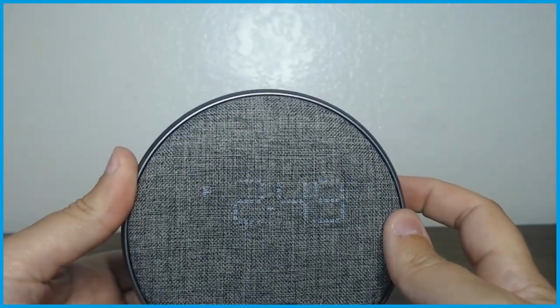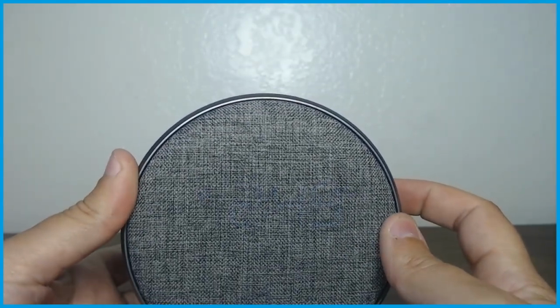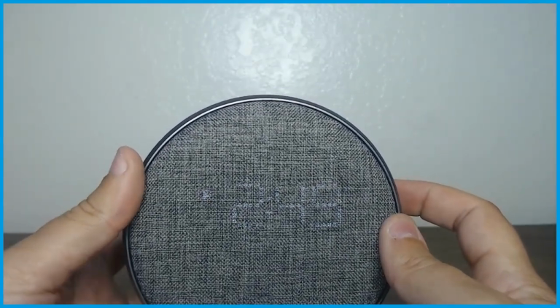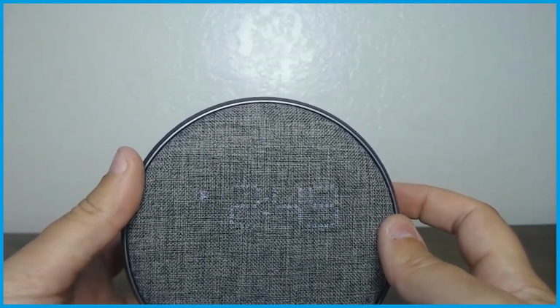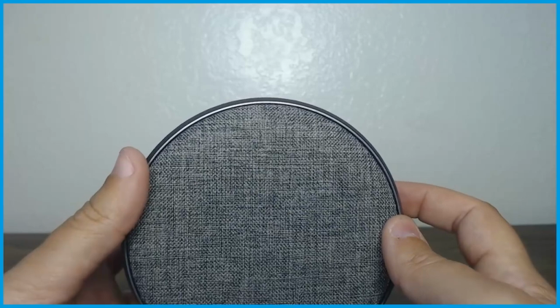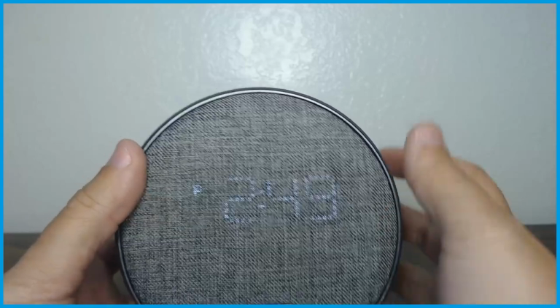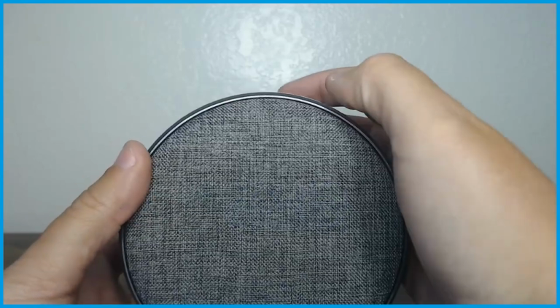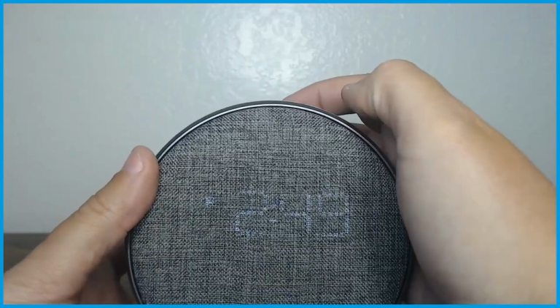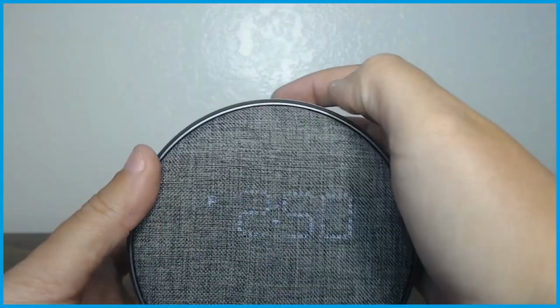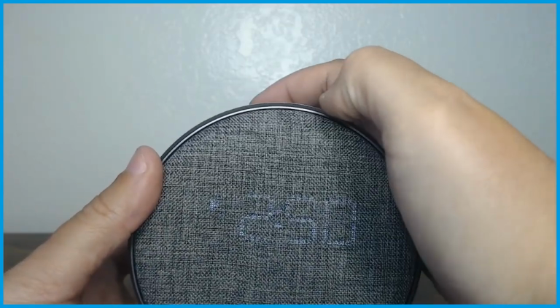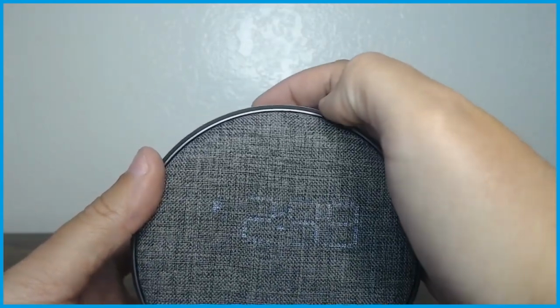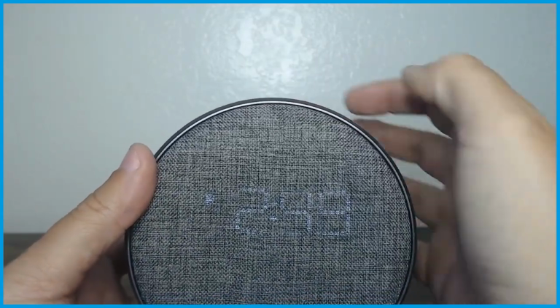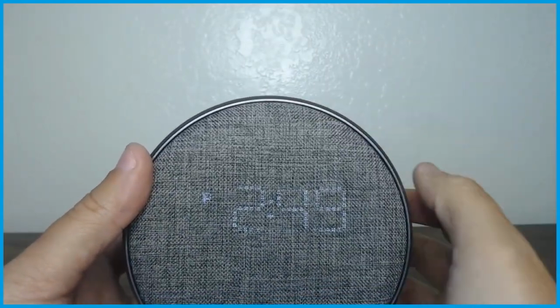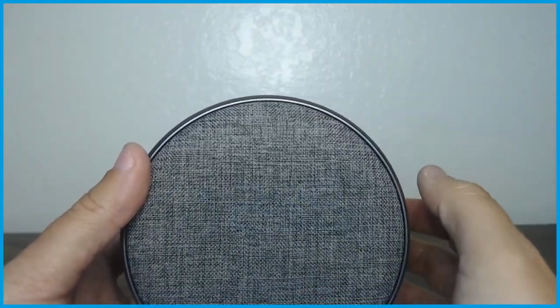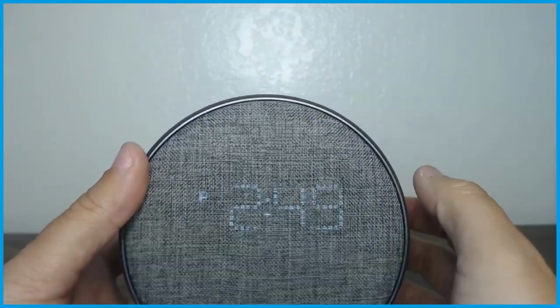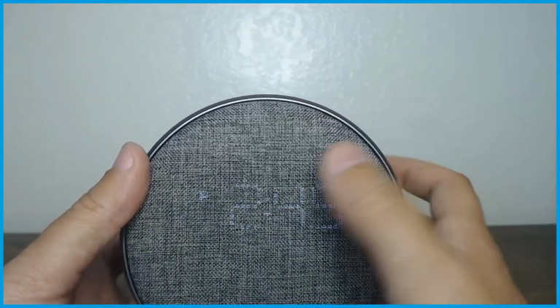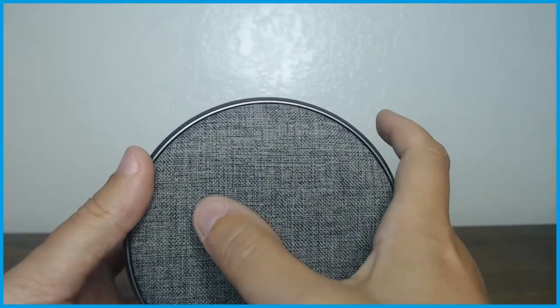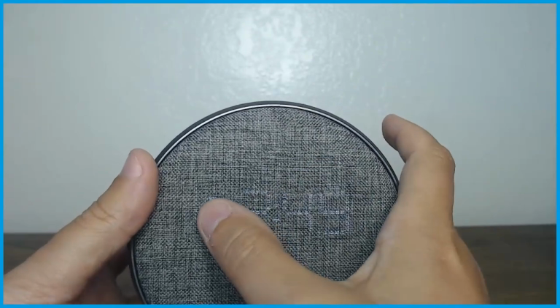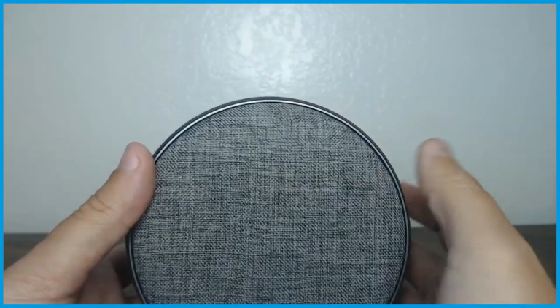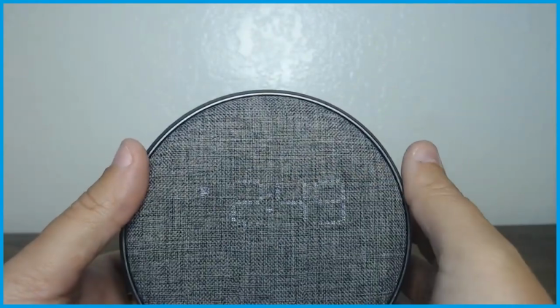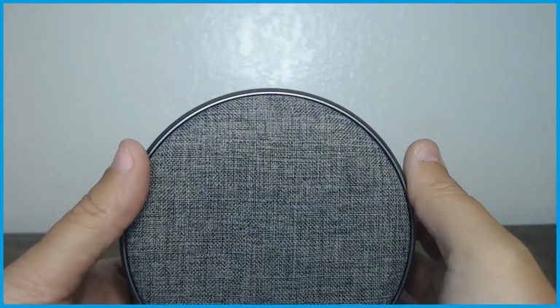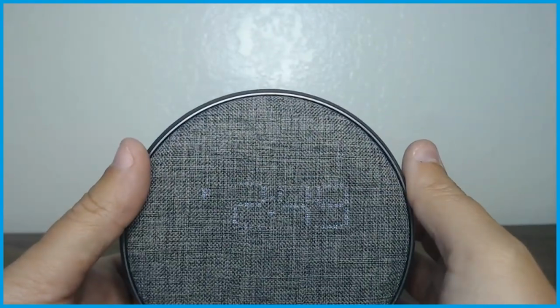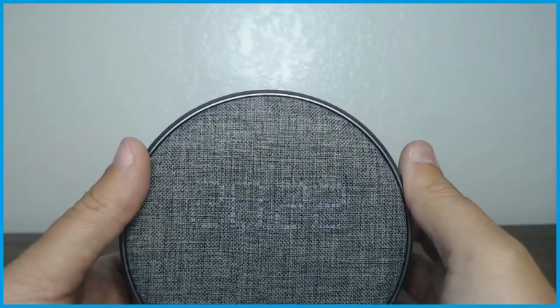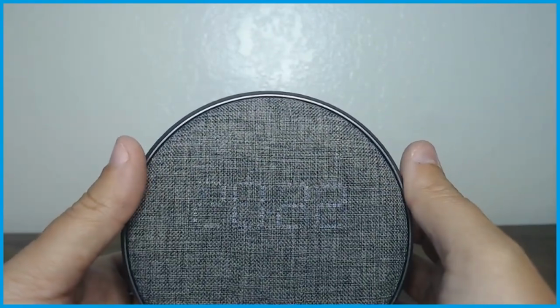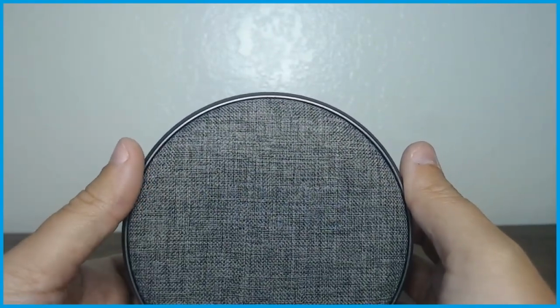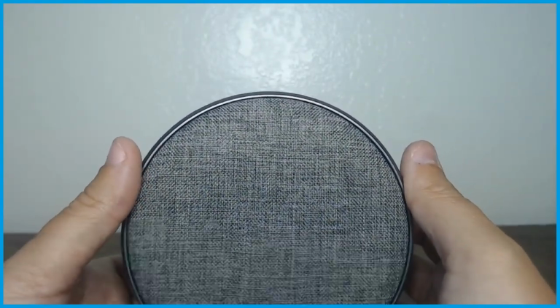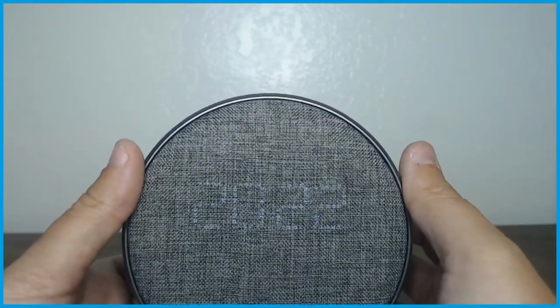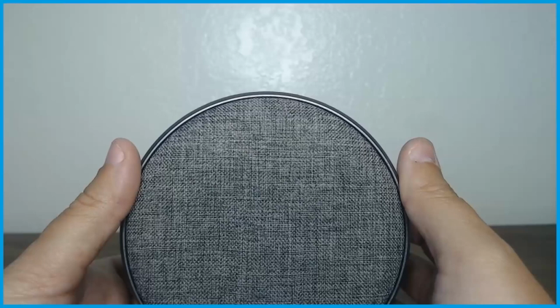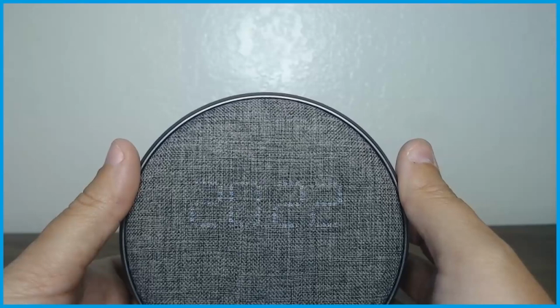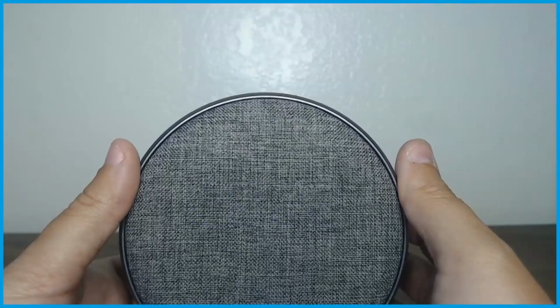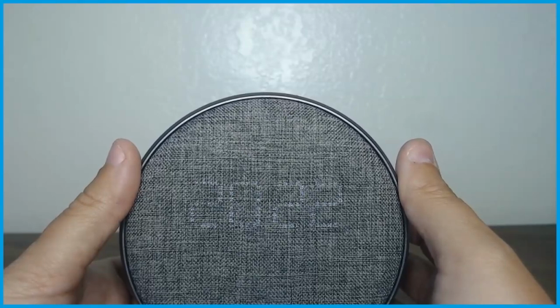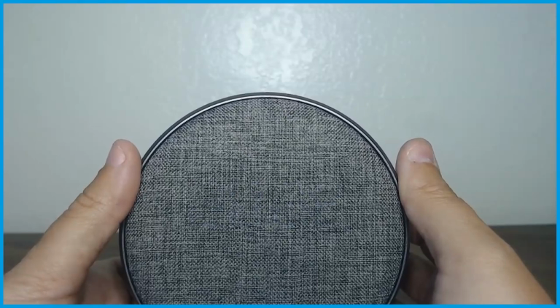You can hit the plus button or the minus button to add or subtract time. The P means that it's on PM. Then you hit the time set button again and it moves to the year — so it's 2022.